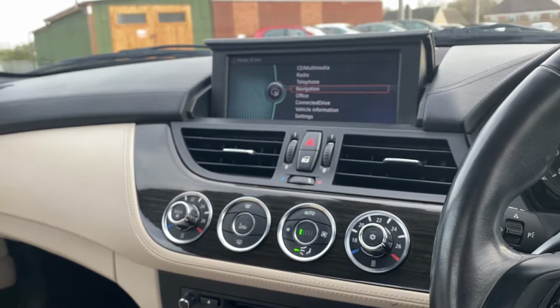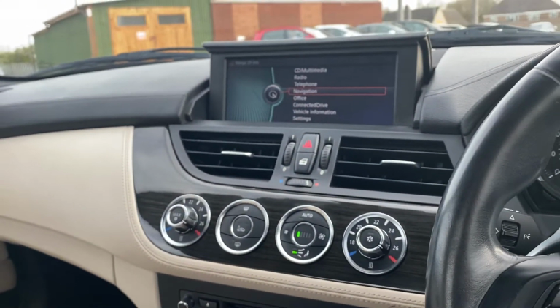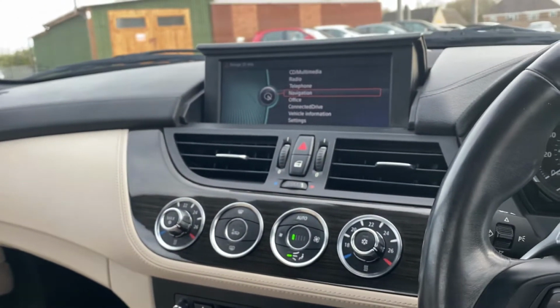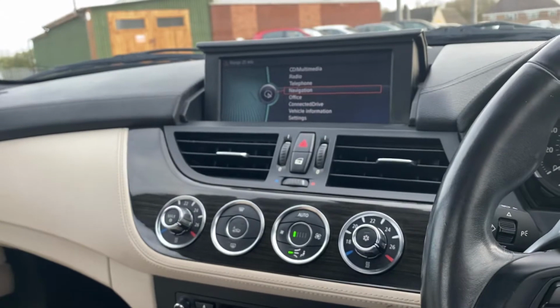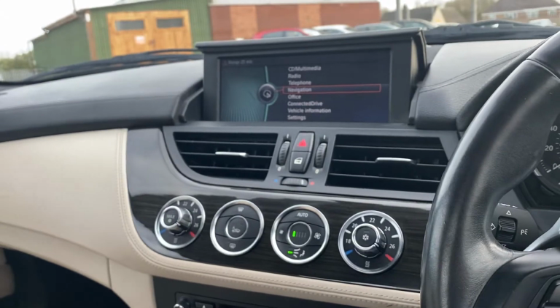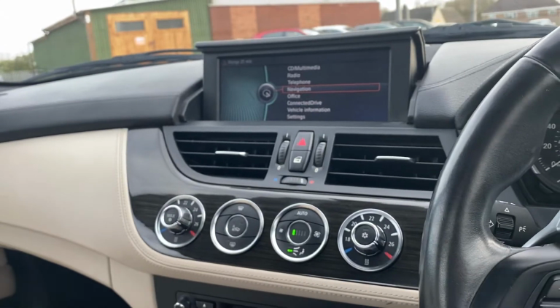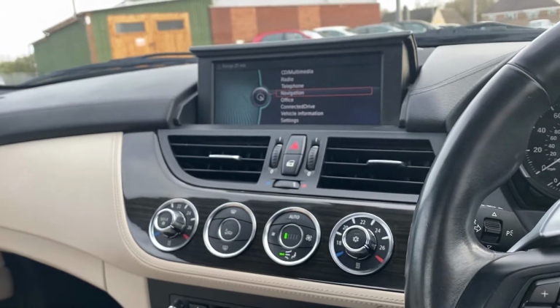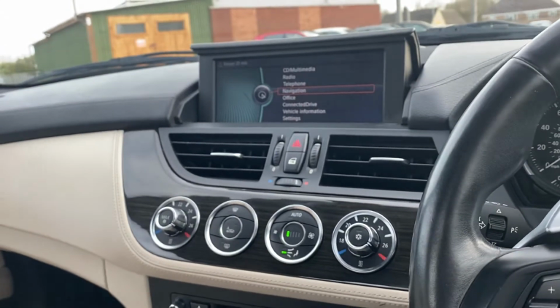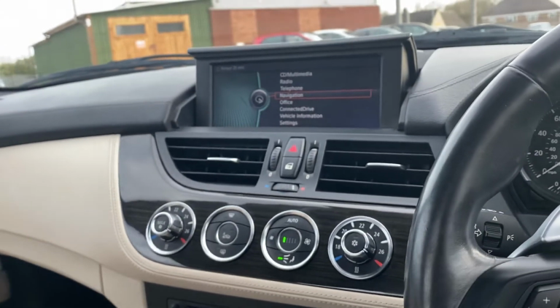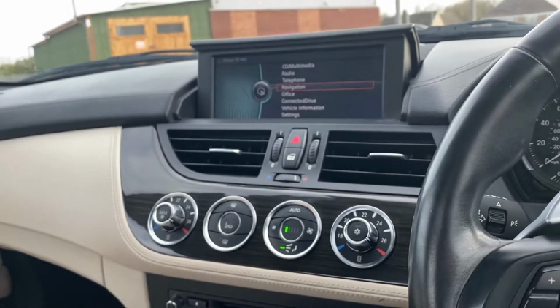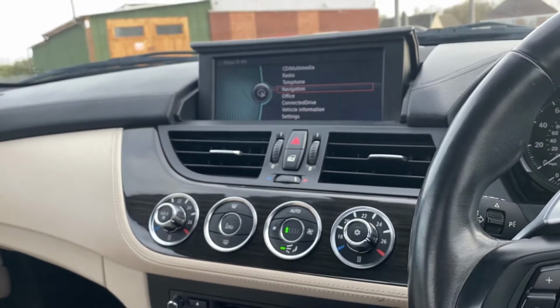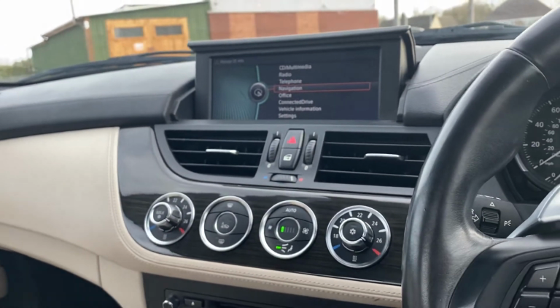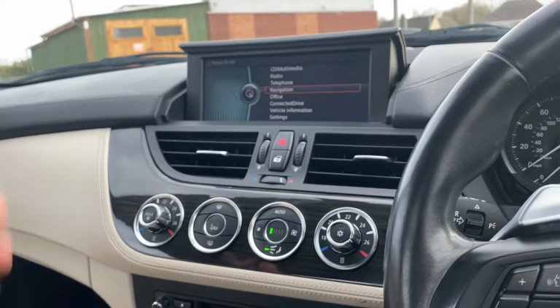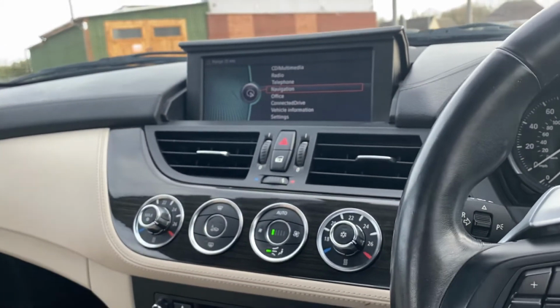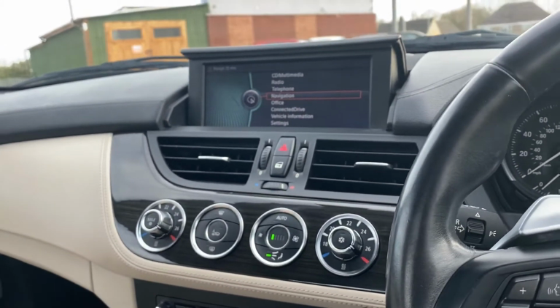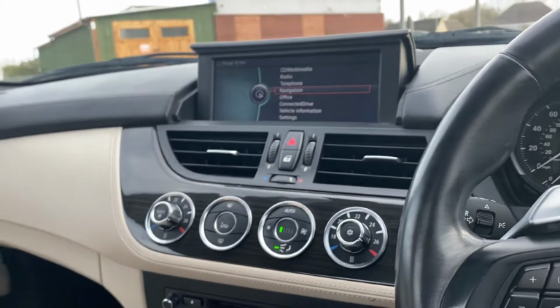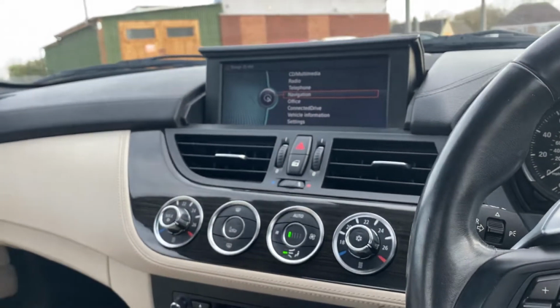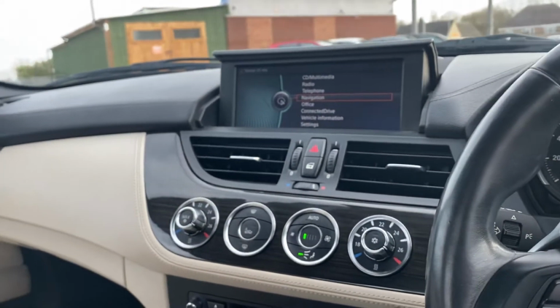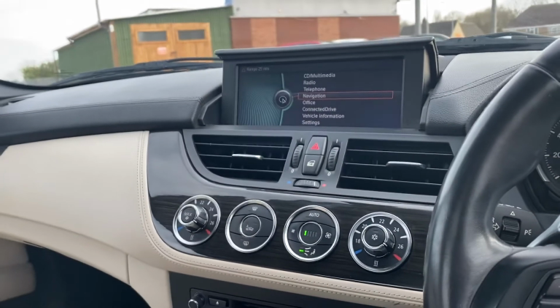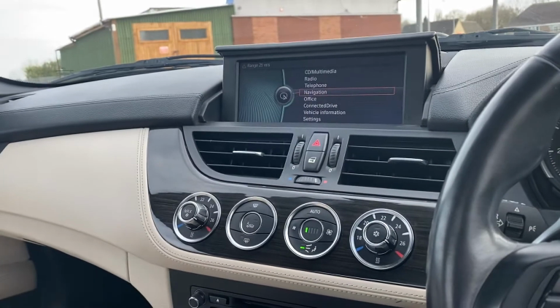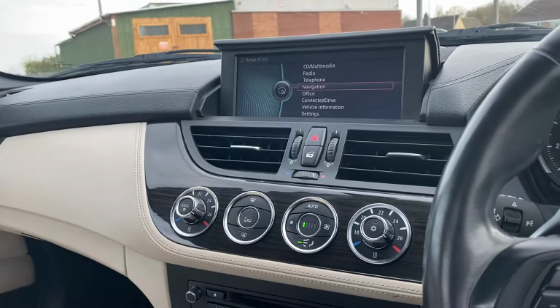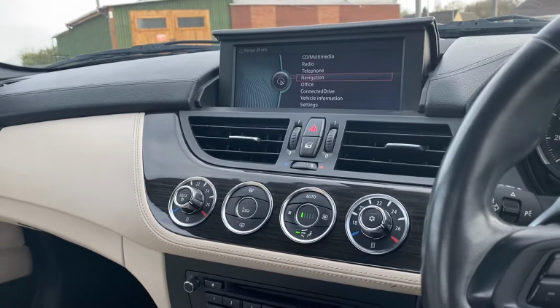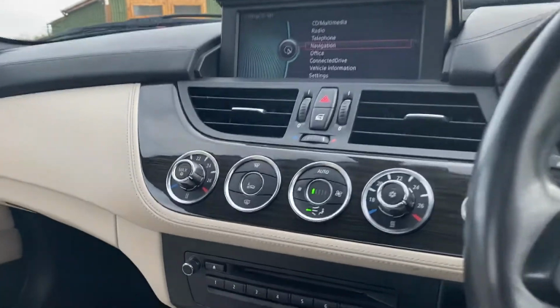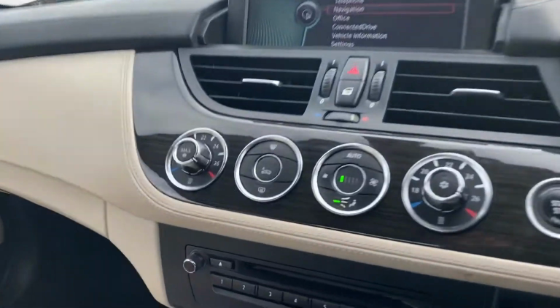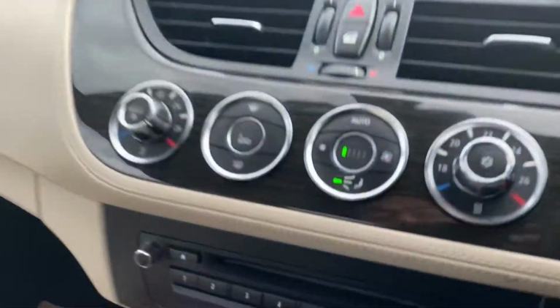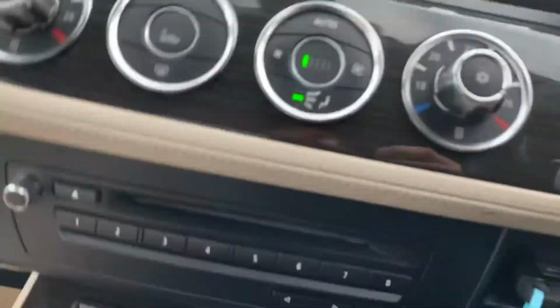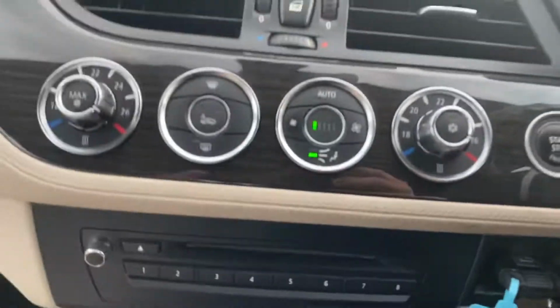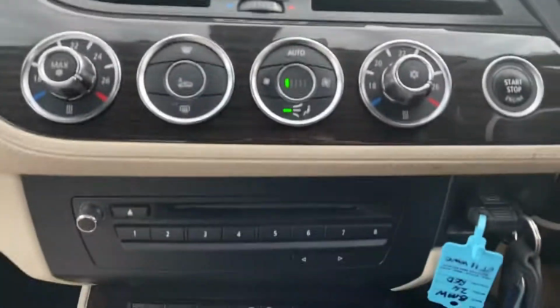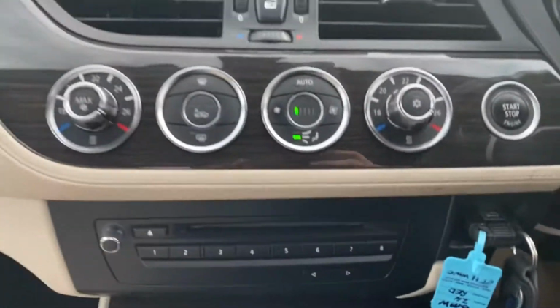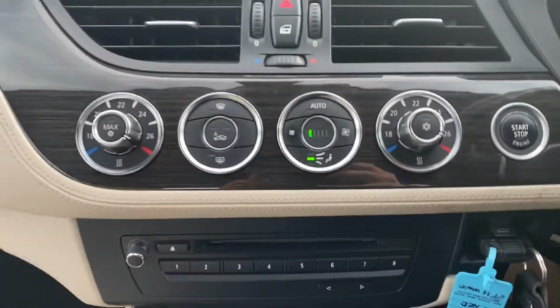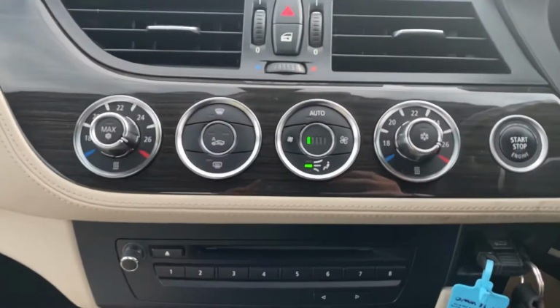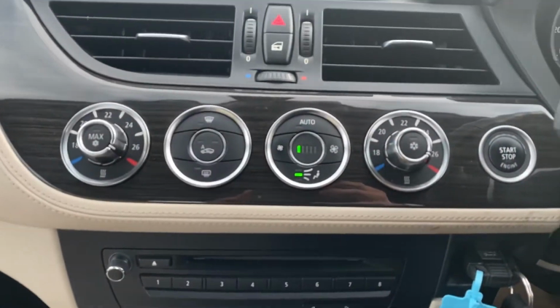With iDrive you also have the split screen, so you could have vehicle information and the maps on at the same time. Down here you've got your dual zone climate control and the standard controls for those as well.